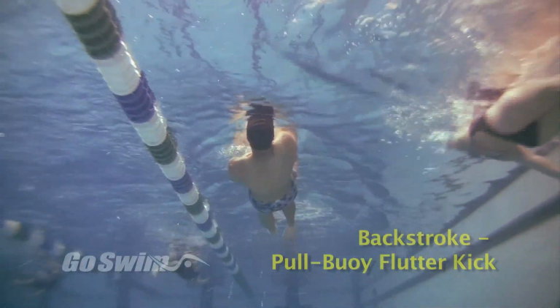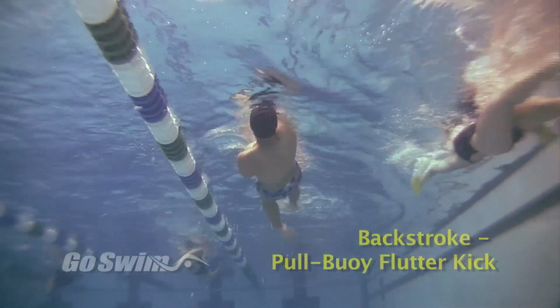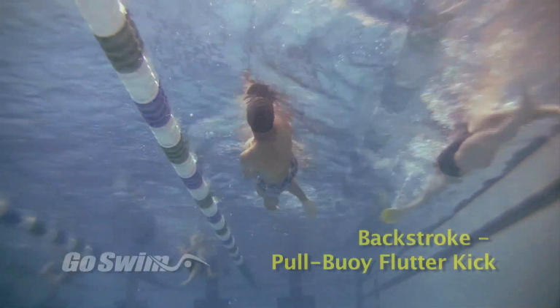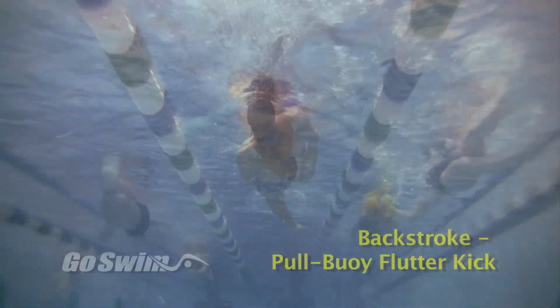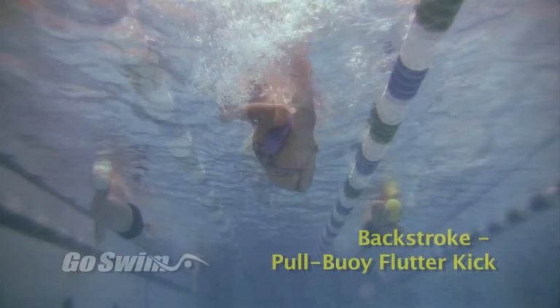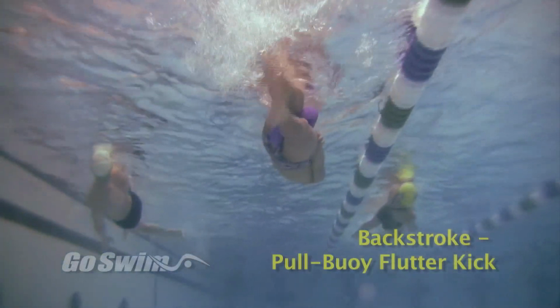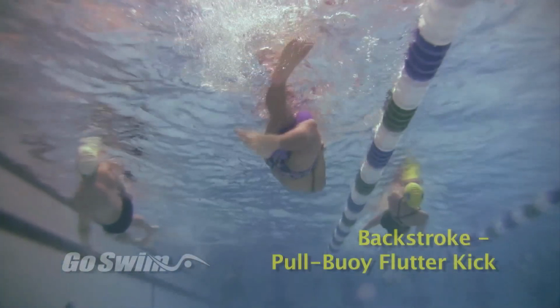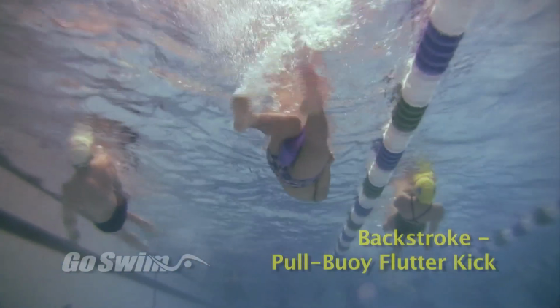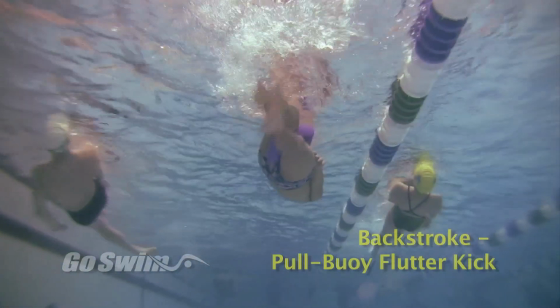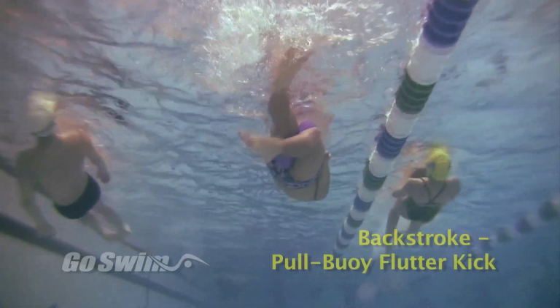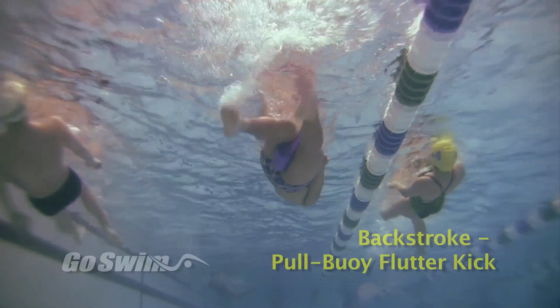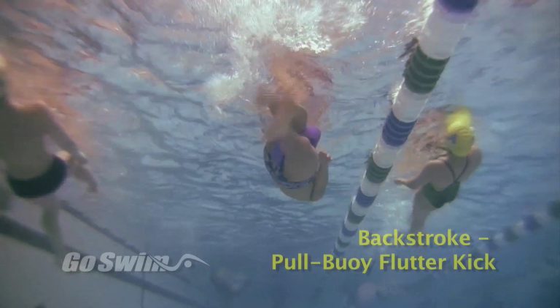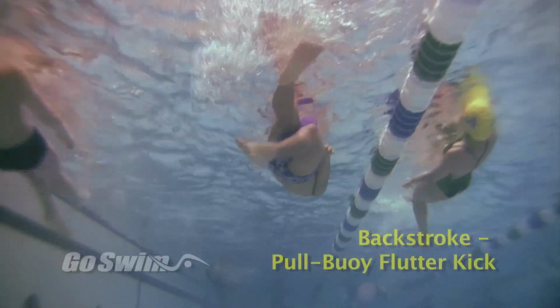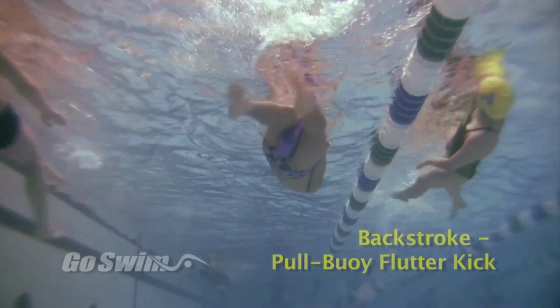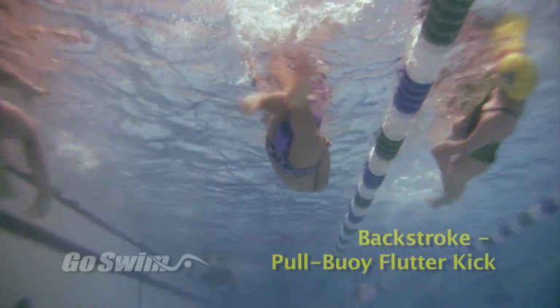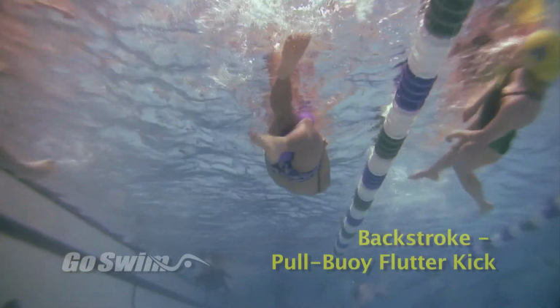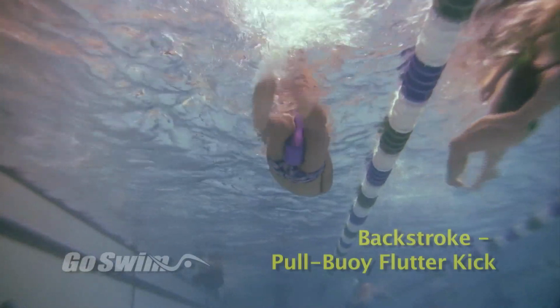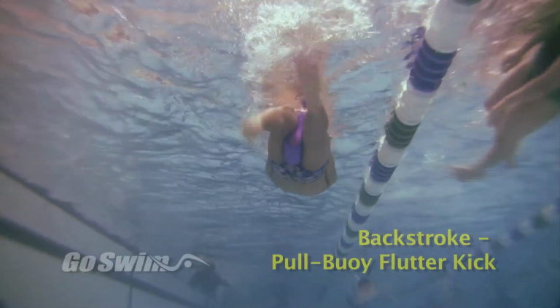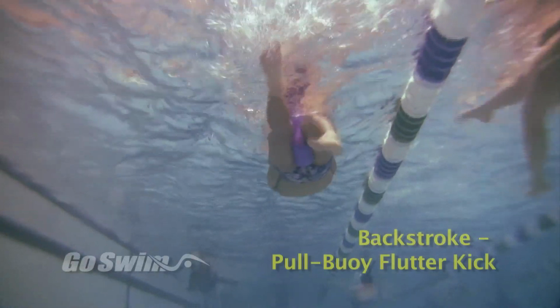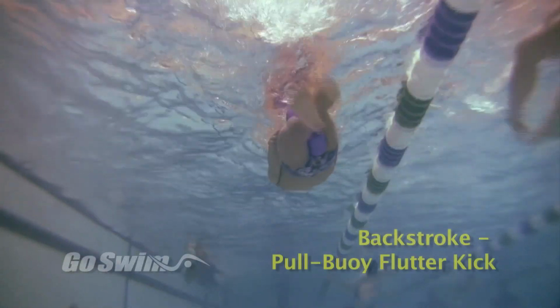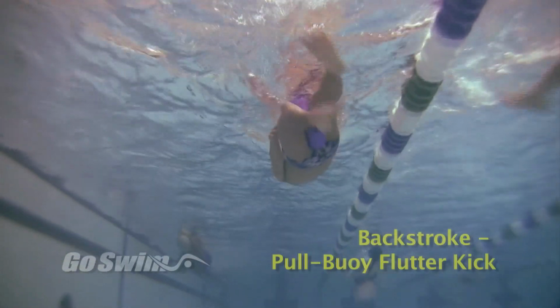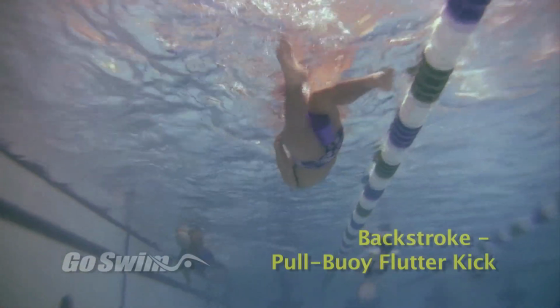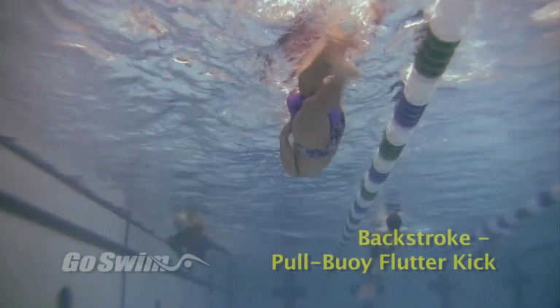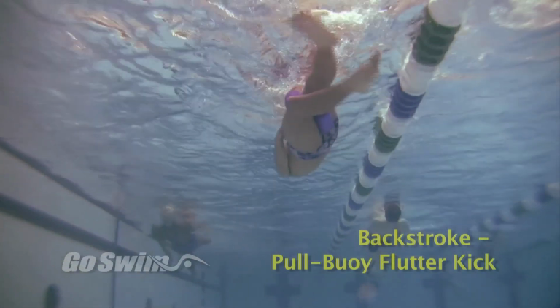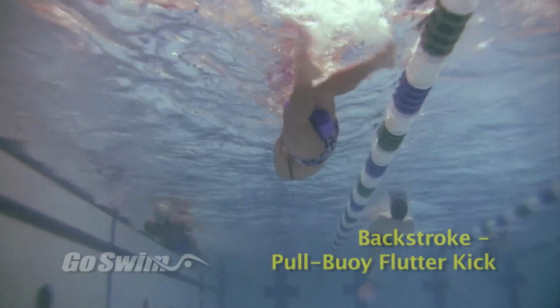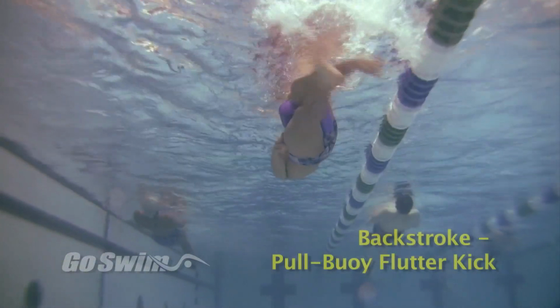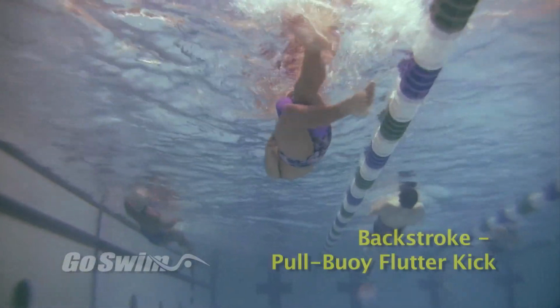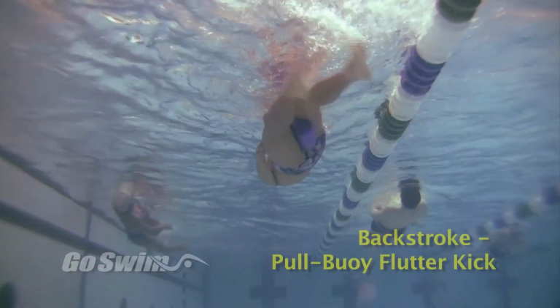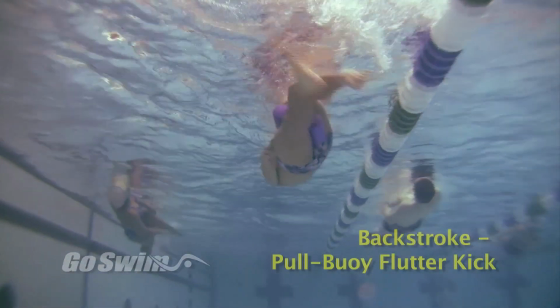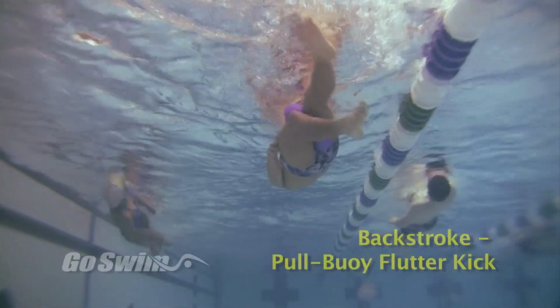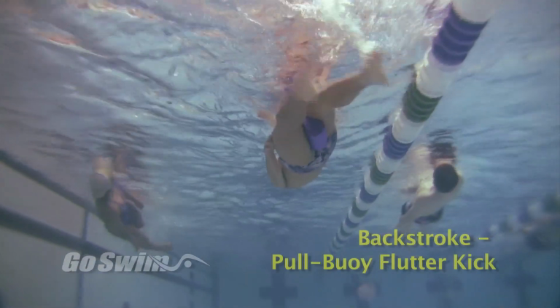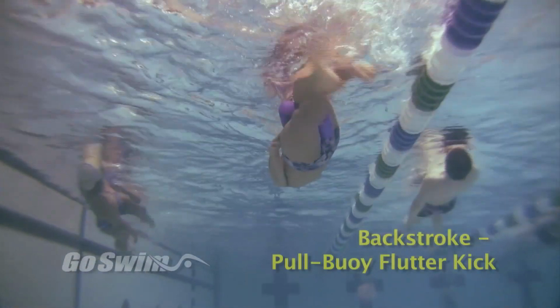Keep your toes pointed straight. Keep the kick narrow and fast. Kick from the thighs and not from the knees. Your feet and toes should be right at the surface.